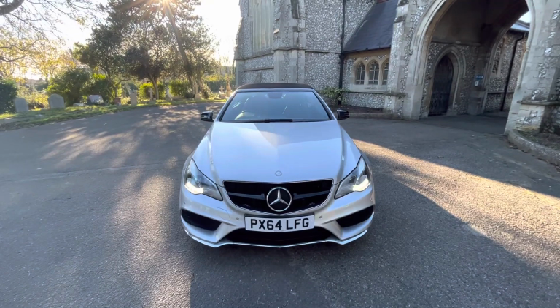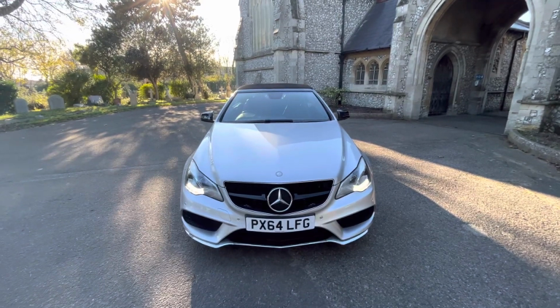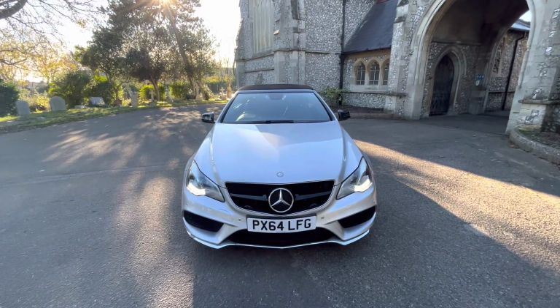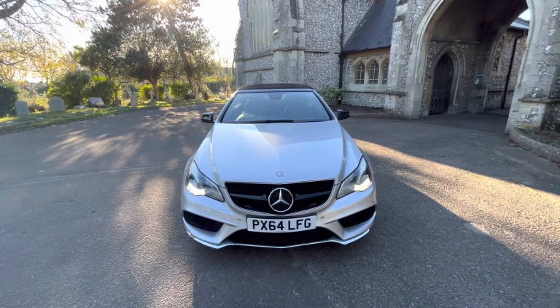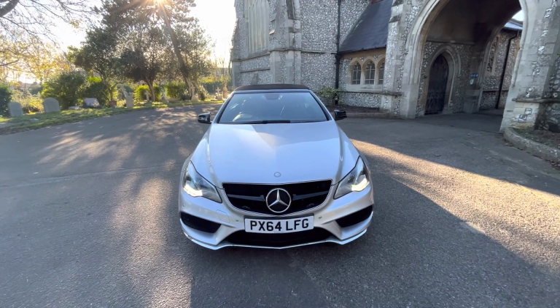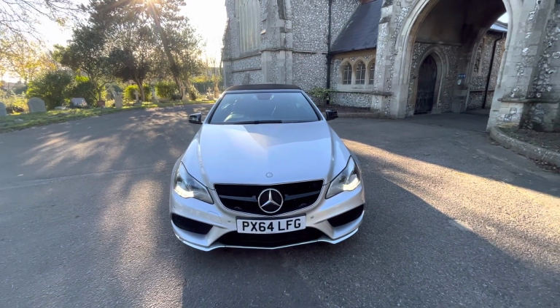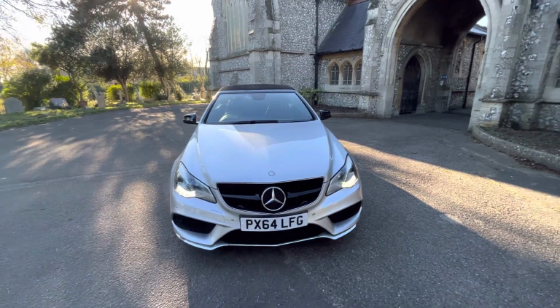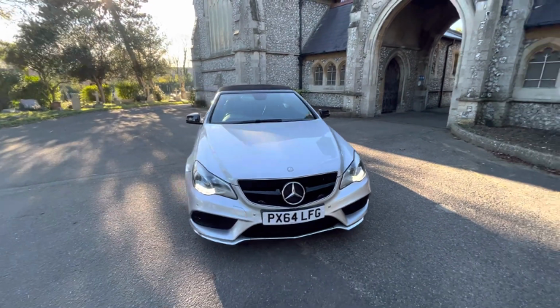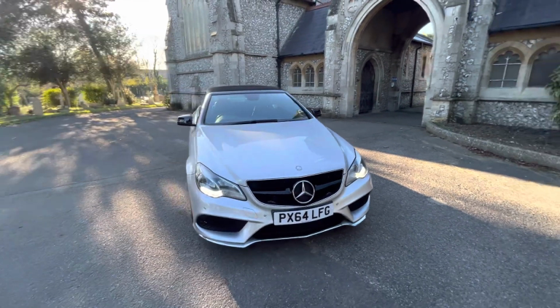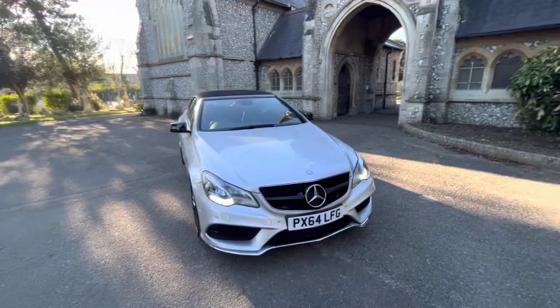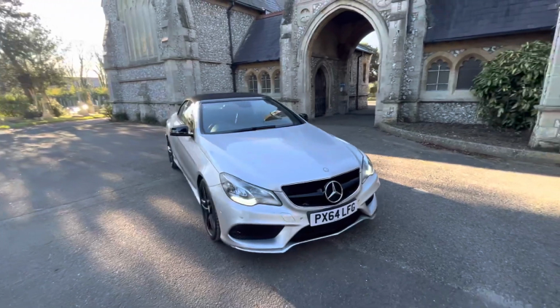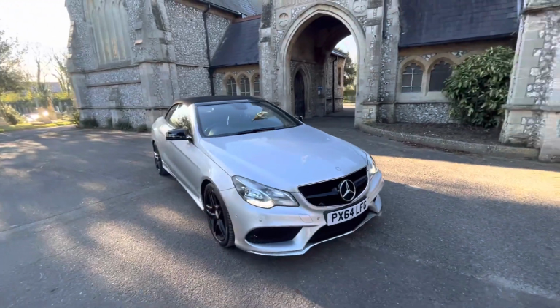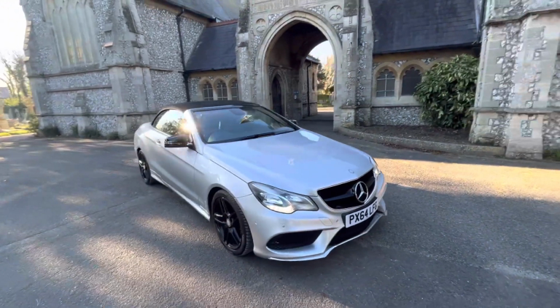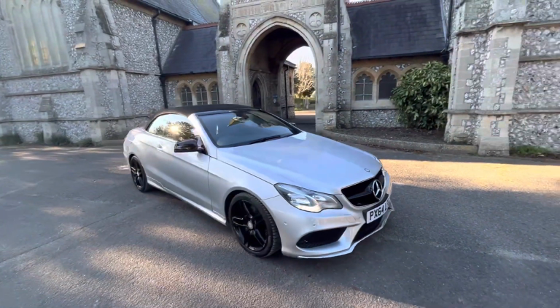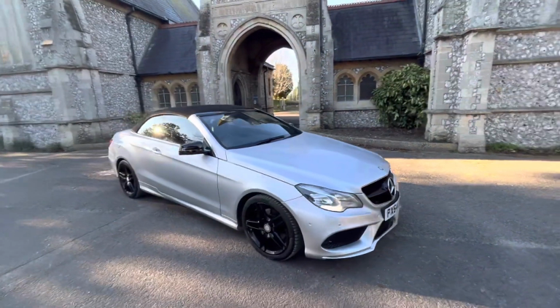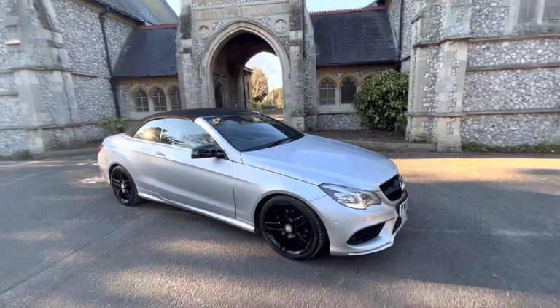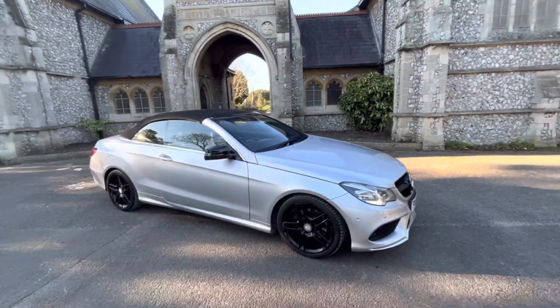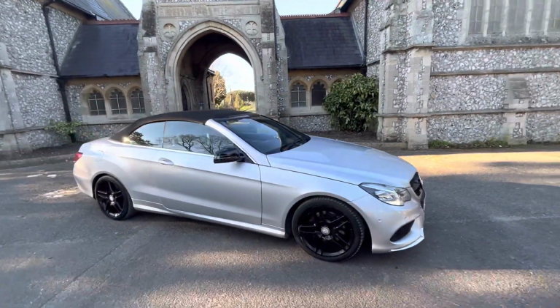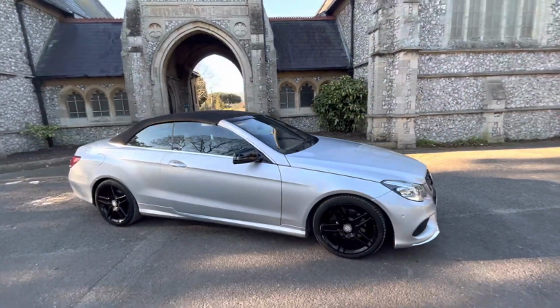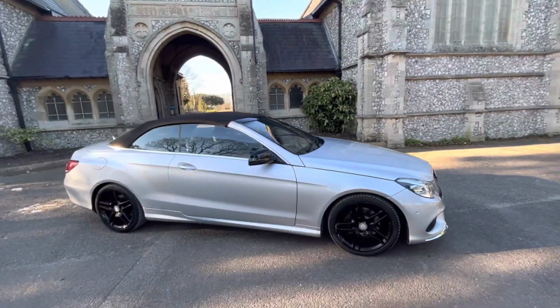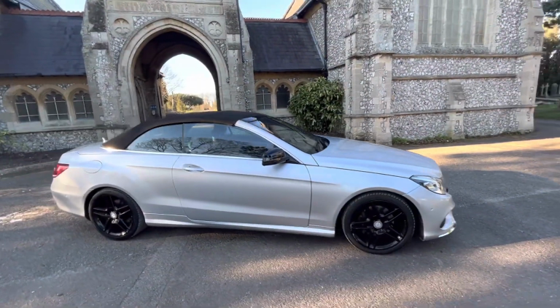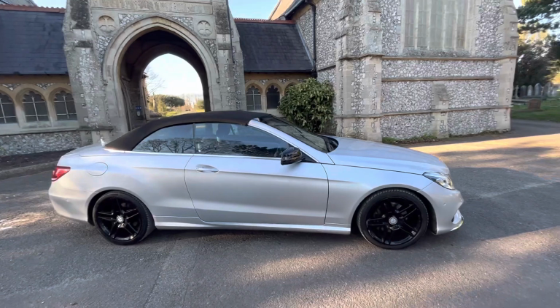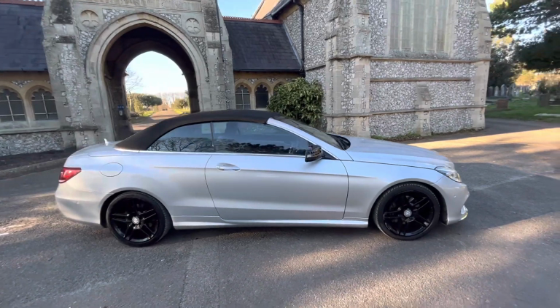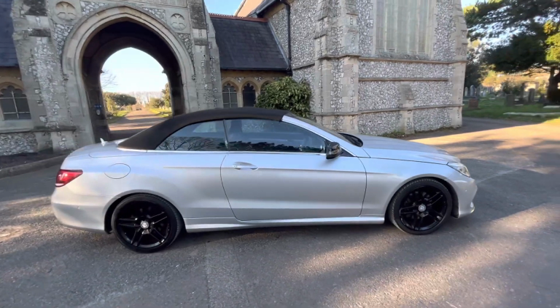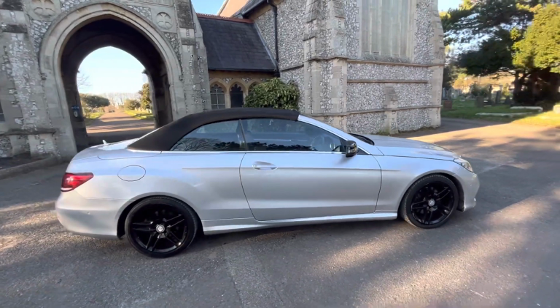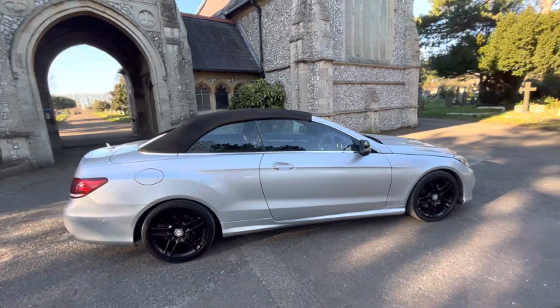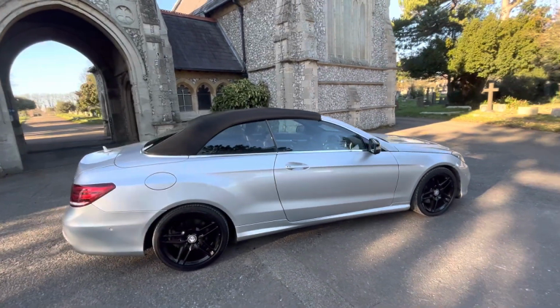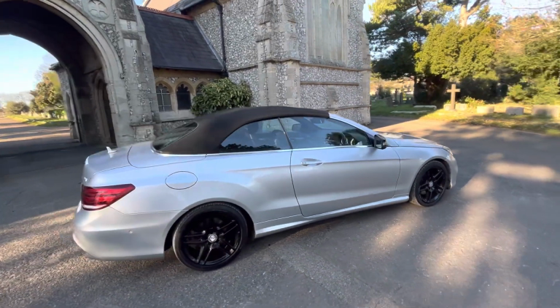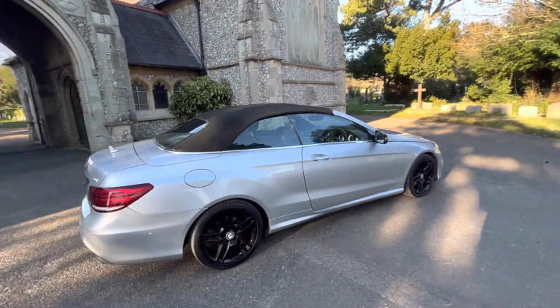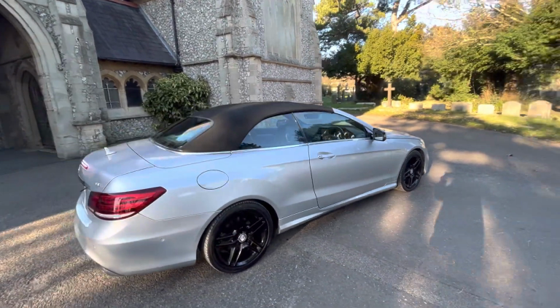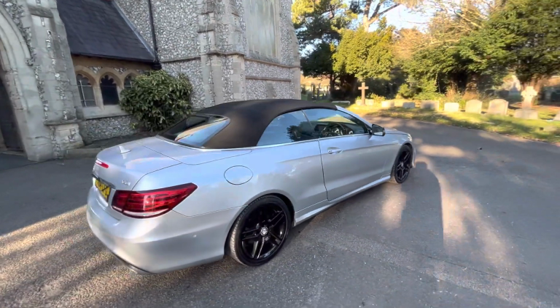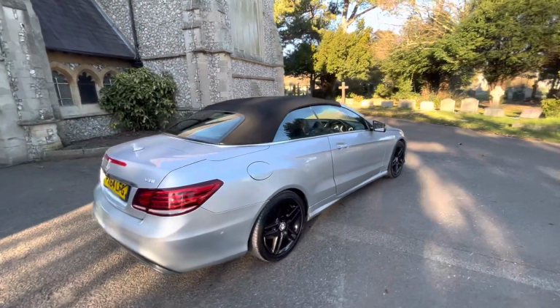Here we have a stunning example of a 2014 64-plate Mercedes E220 AMG CDI Cabriolet — it's a sport. Beautiful looking car finished in silver with black gloss alloys, a black roof, and a black grill.